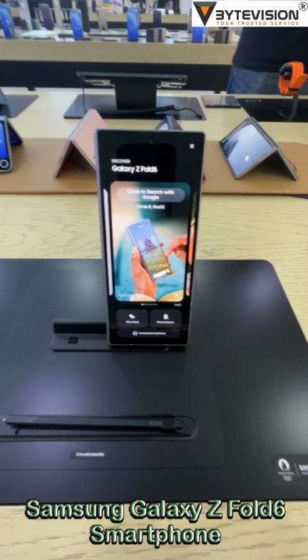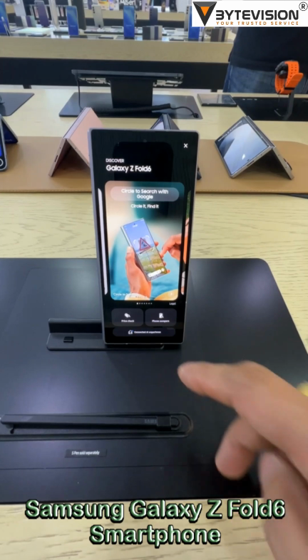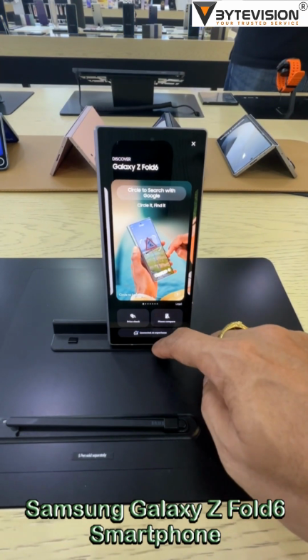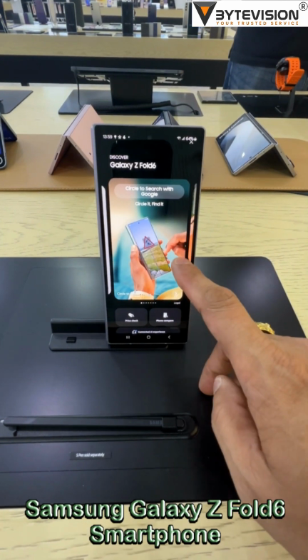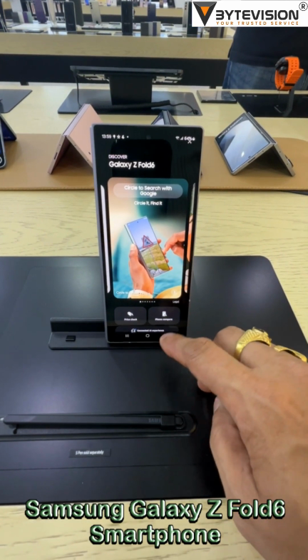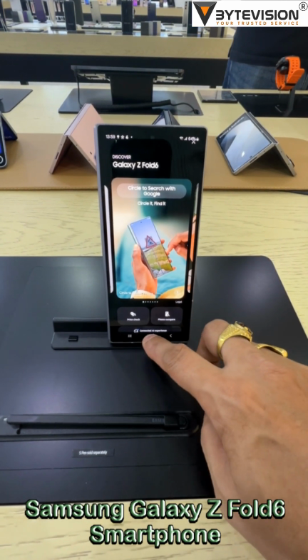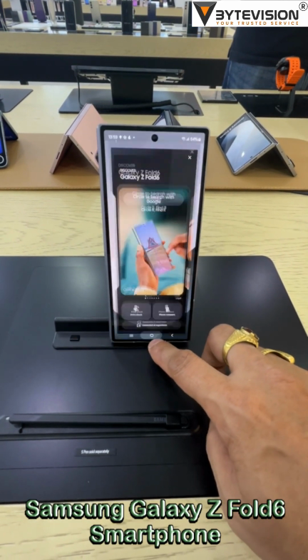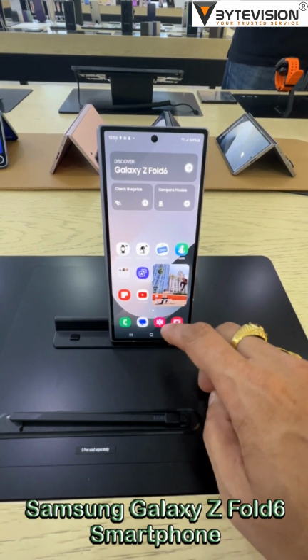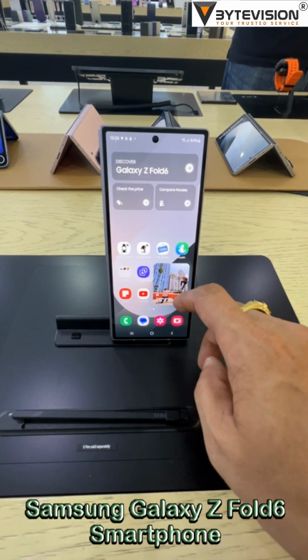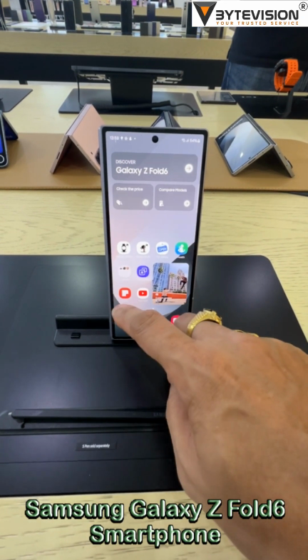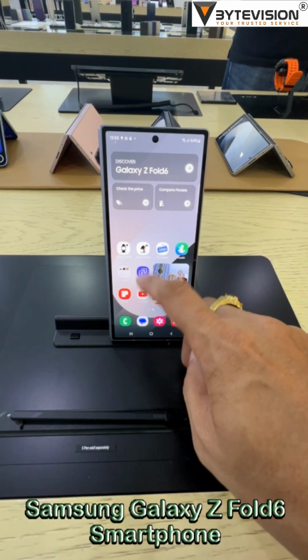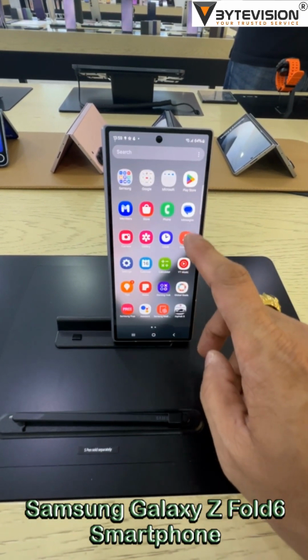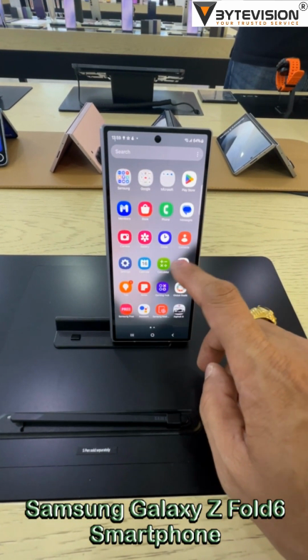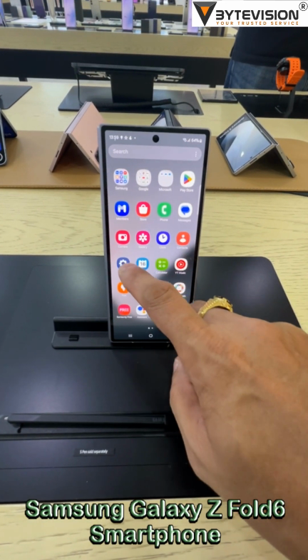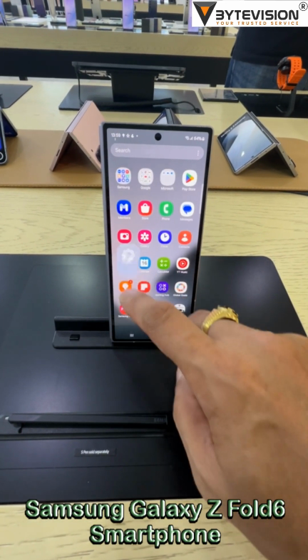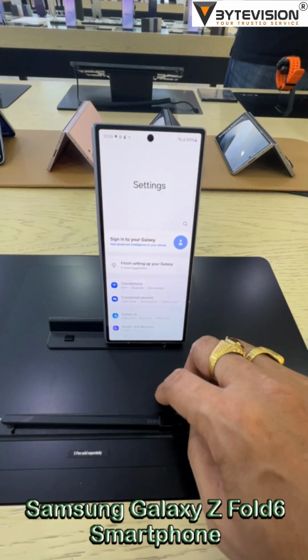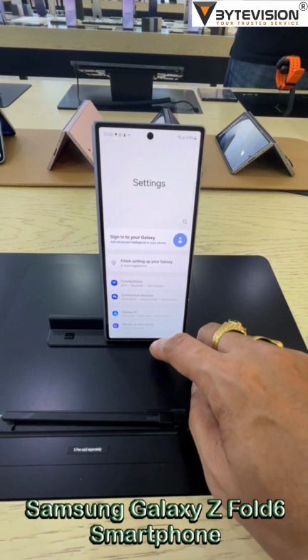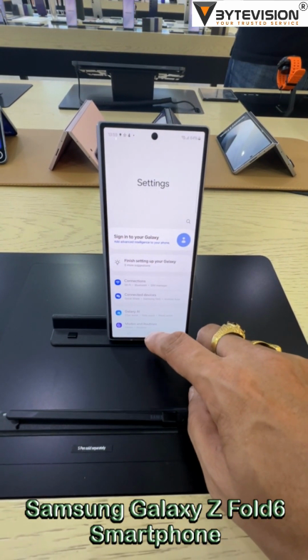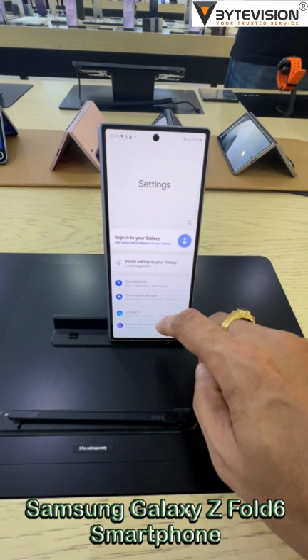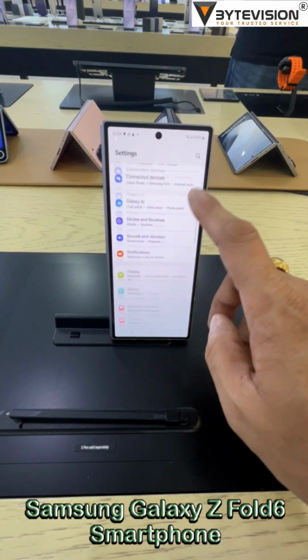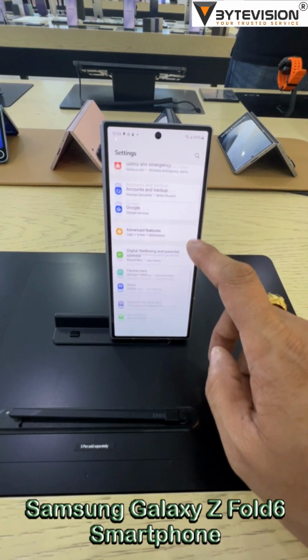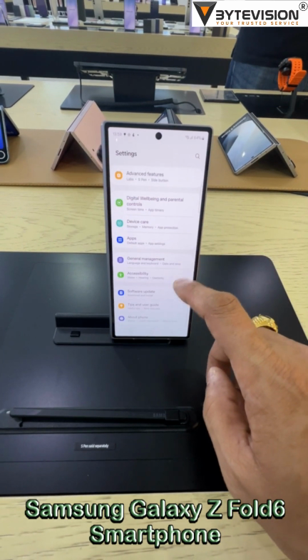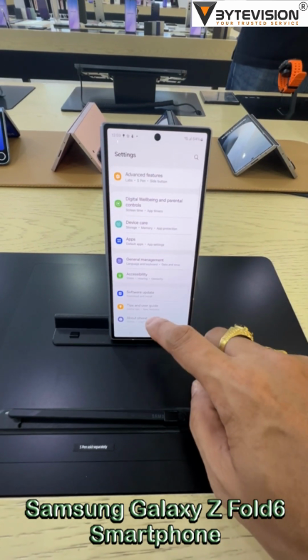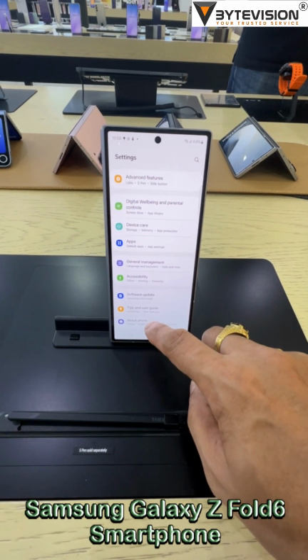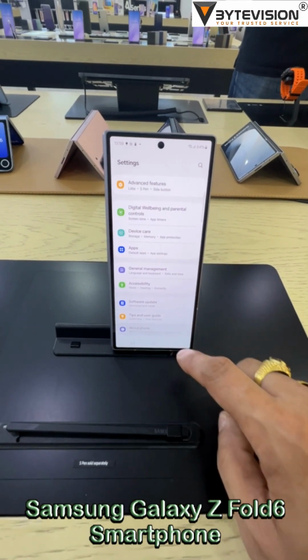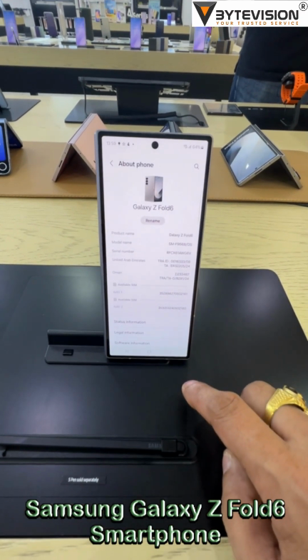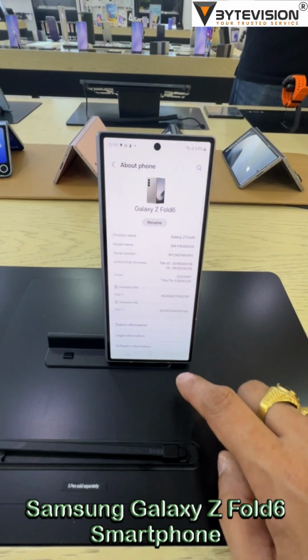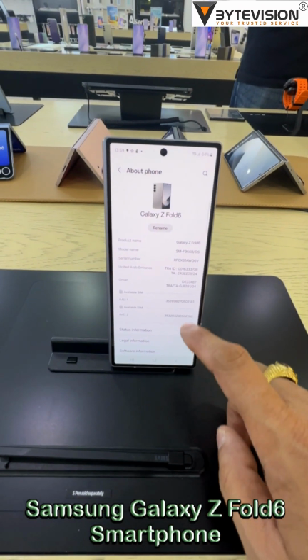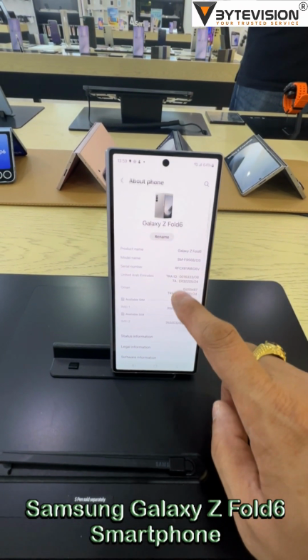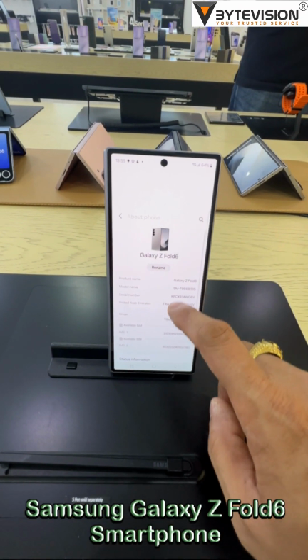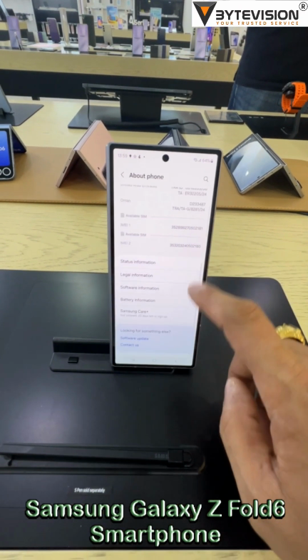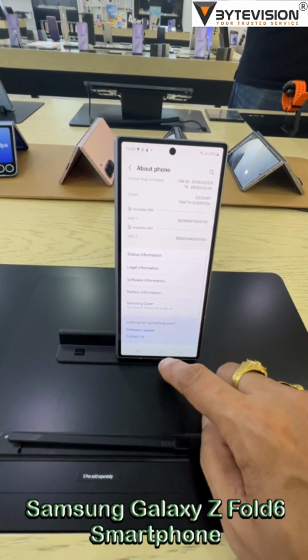The camera setup includes a 50MP main sensor, a 12MP ultra-wide, and a 10MP telephoto lens with 3x optical zoom, capable of capturing up to 8K video at 30 frames per second.